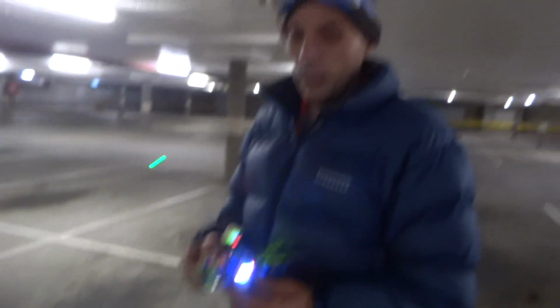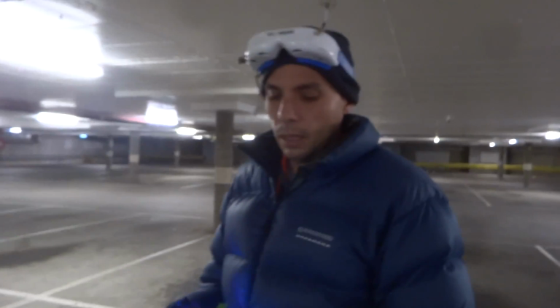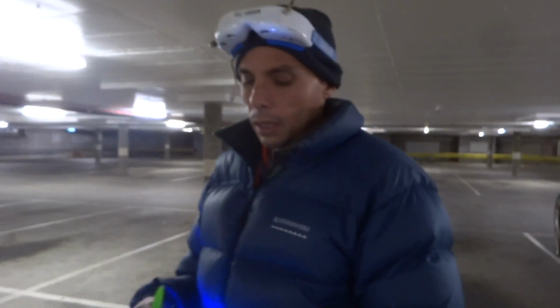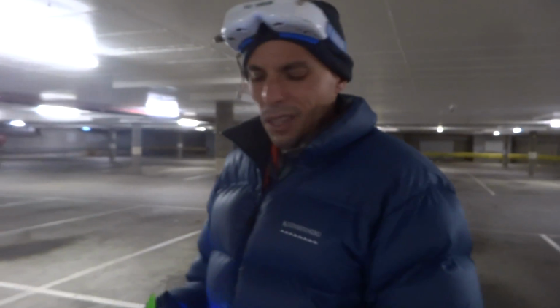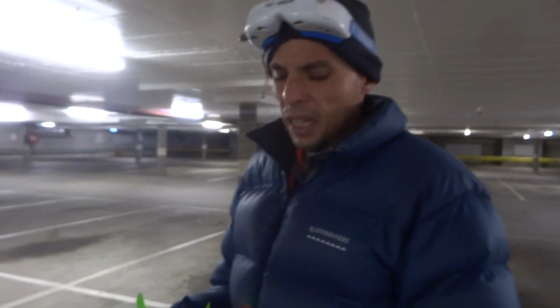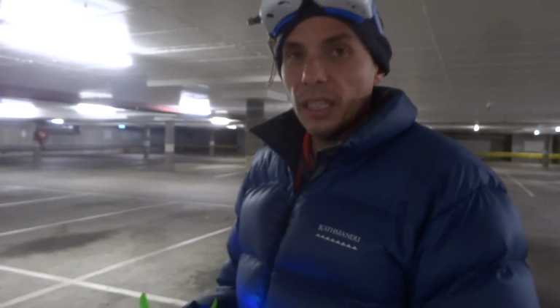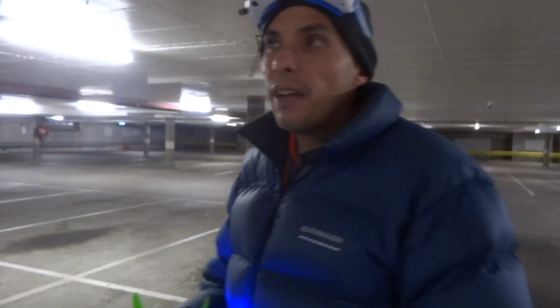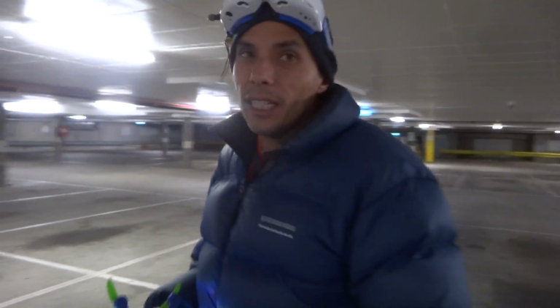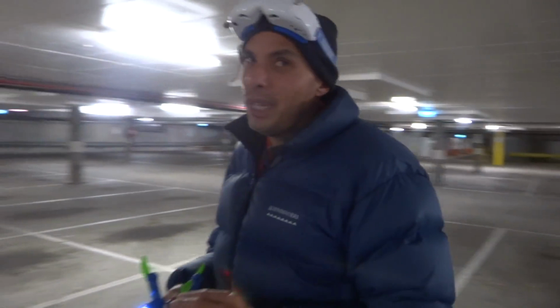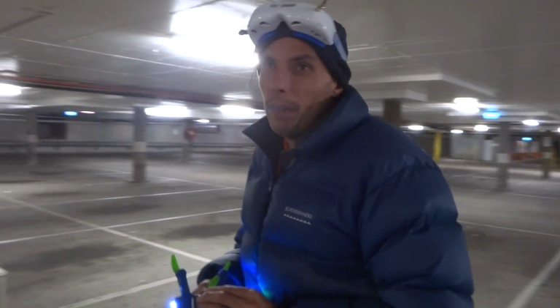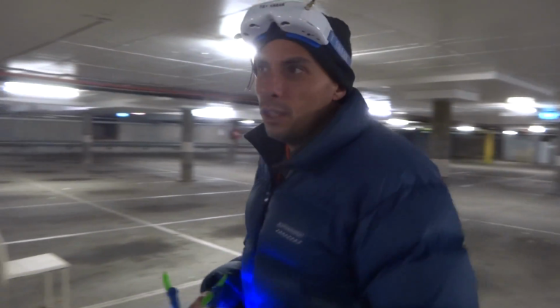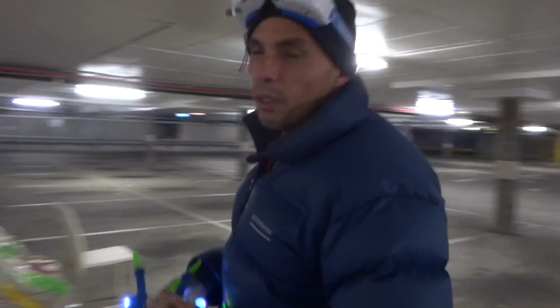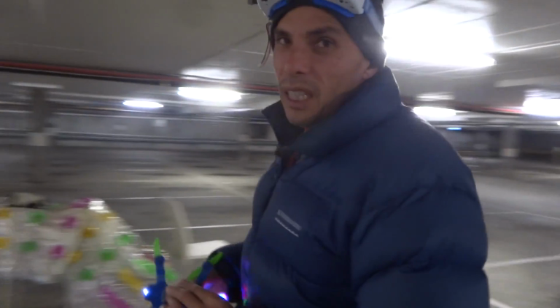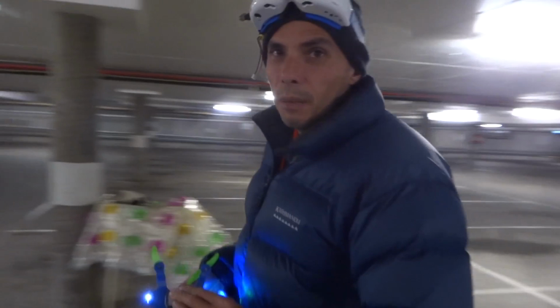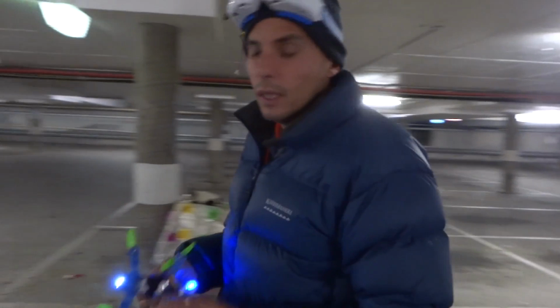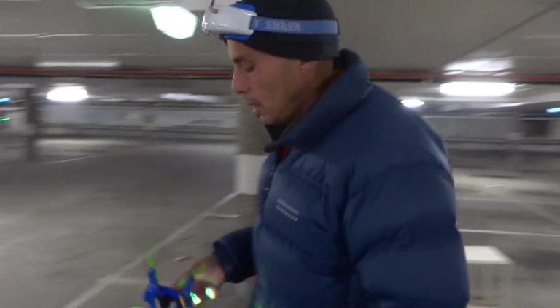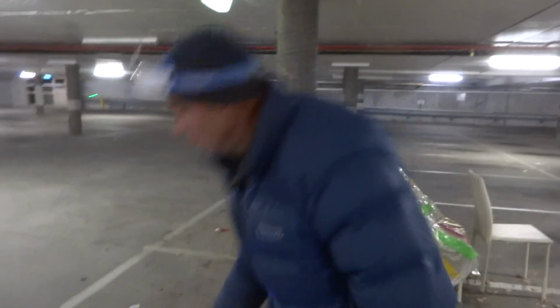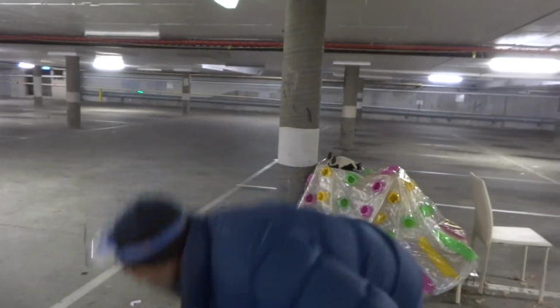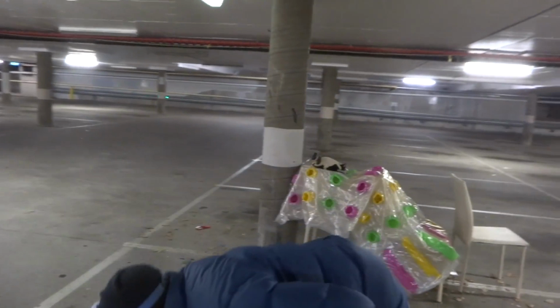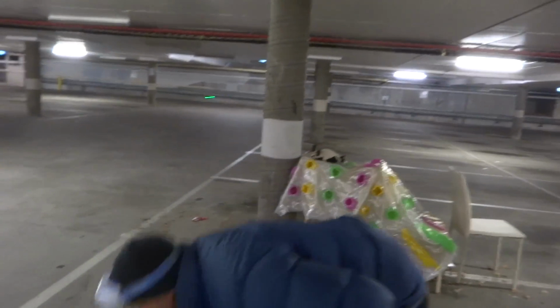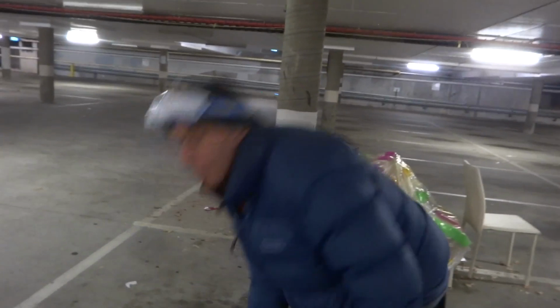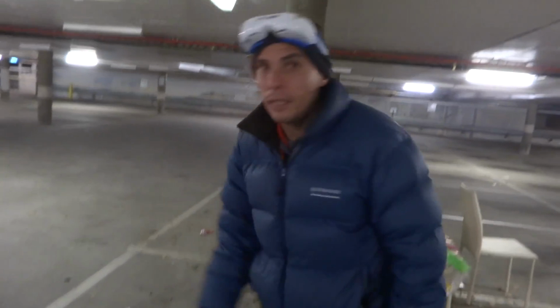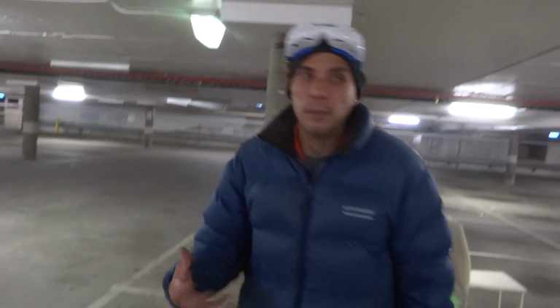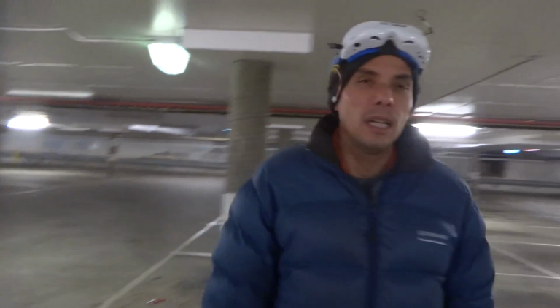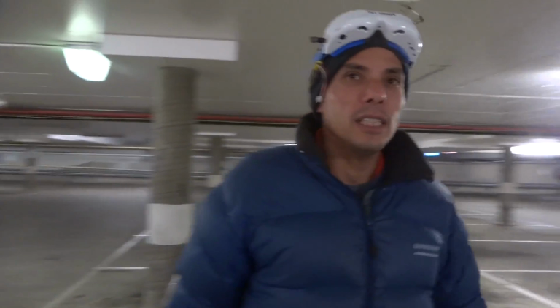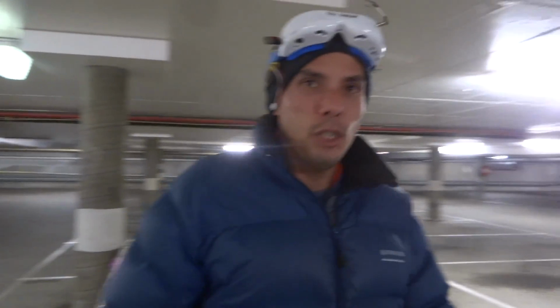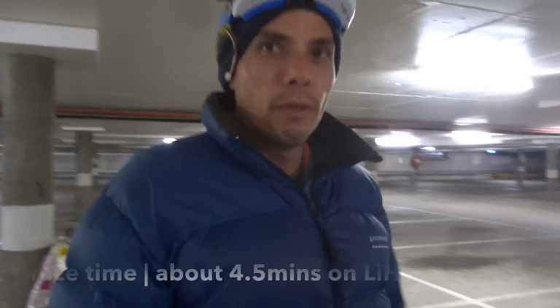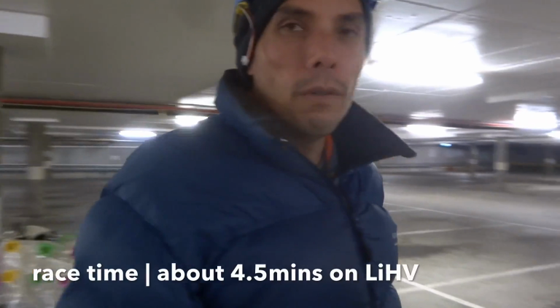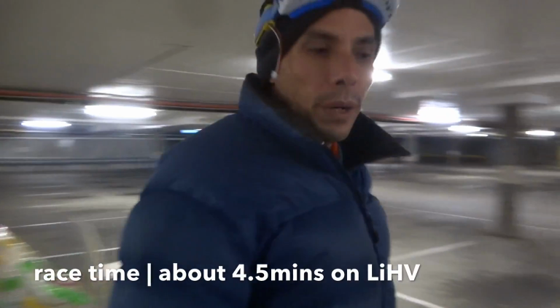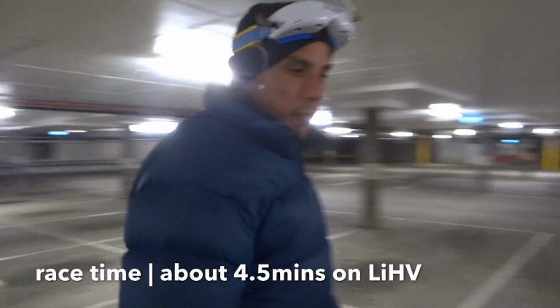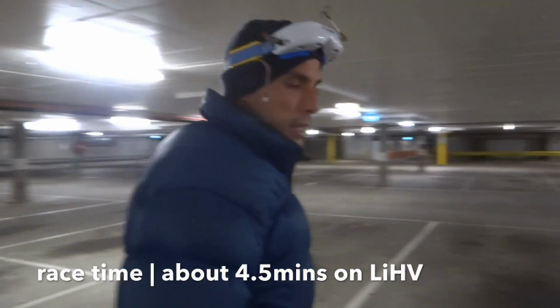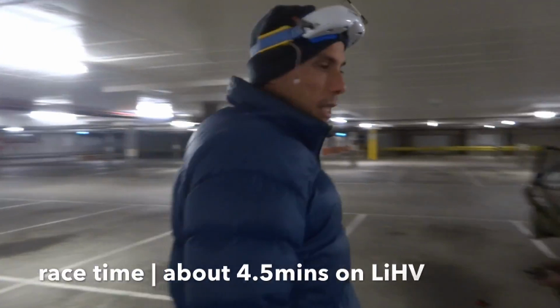How much time do you get out of that battery? Not much at that speed — maybe three minutes. What about the lithium HV? That's better, like a usable four and a half minutes.